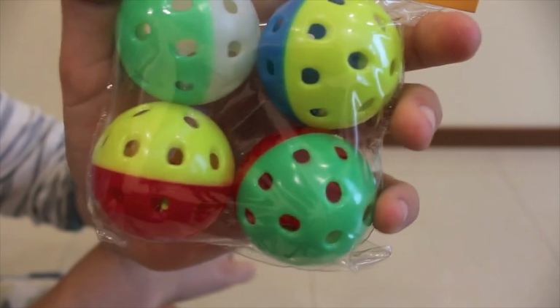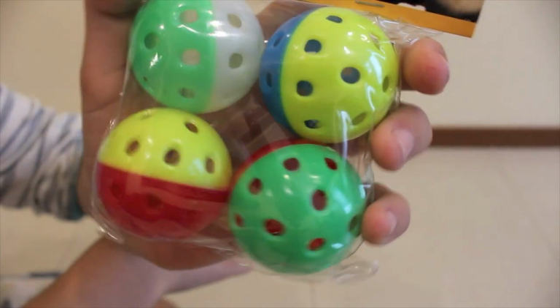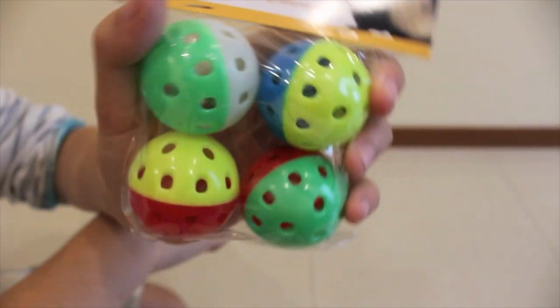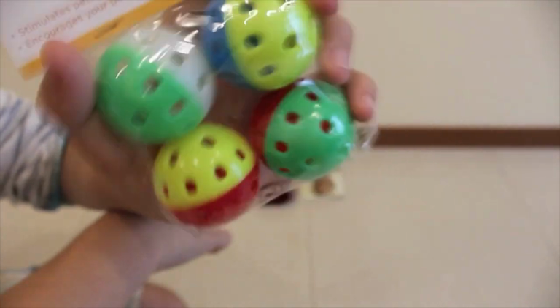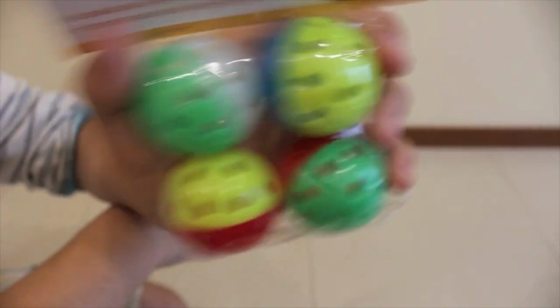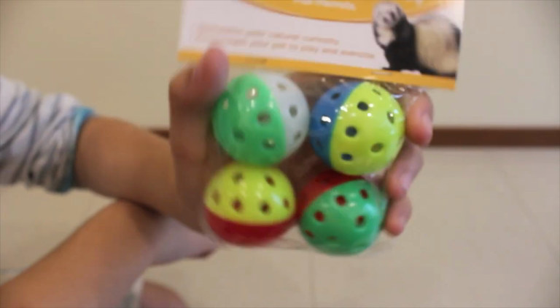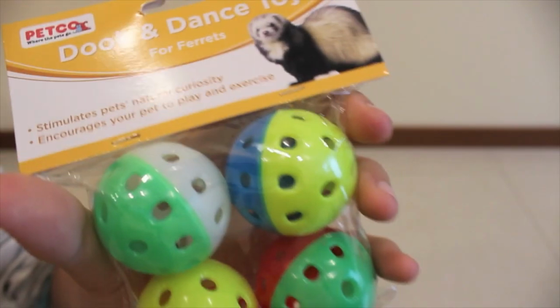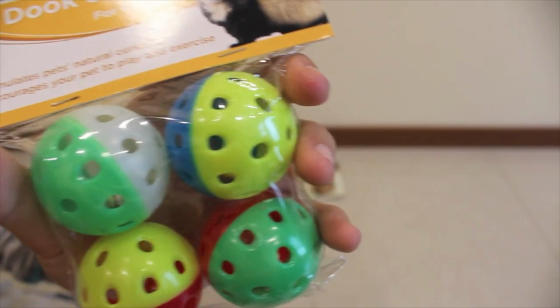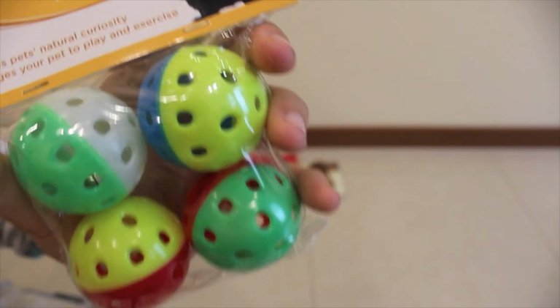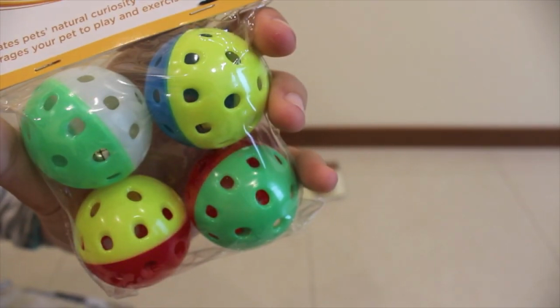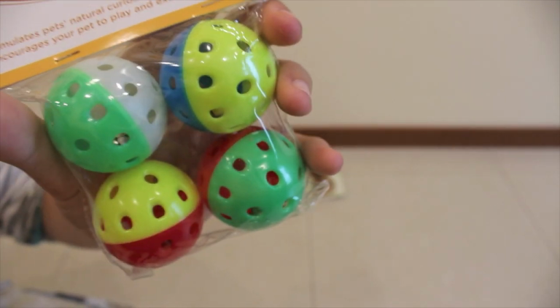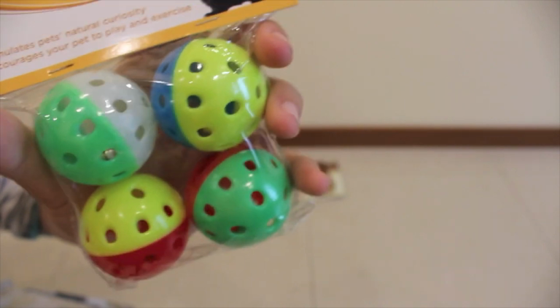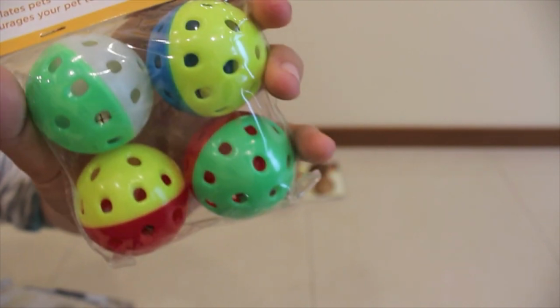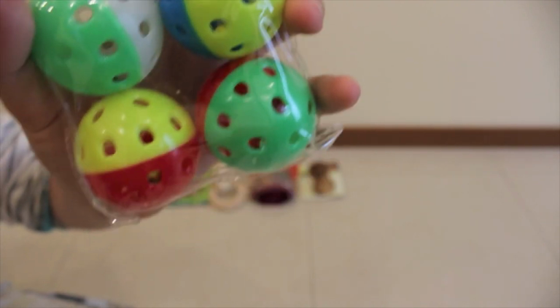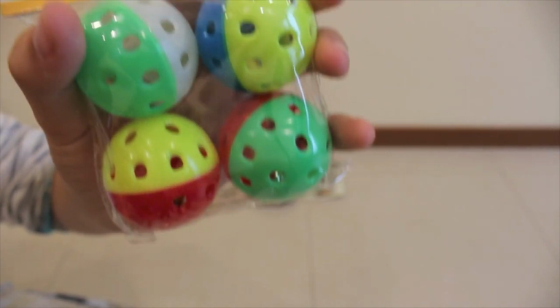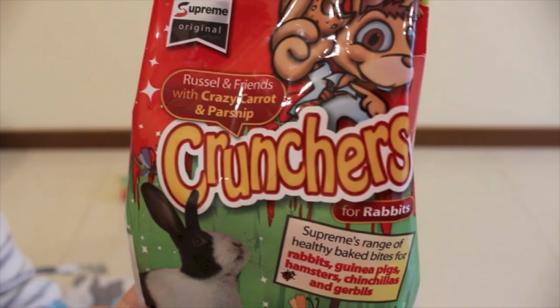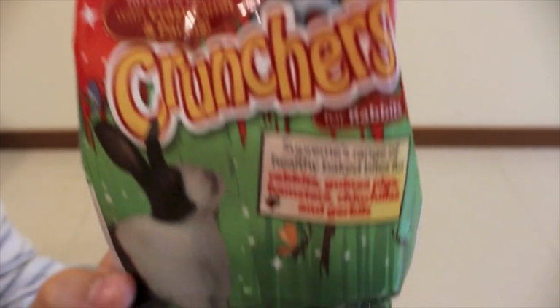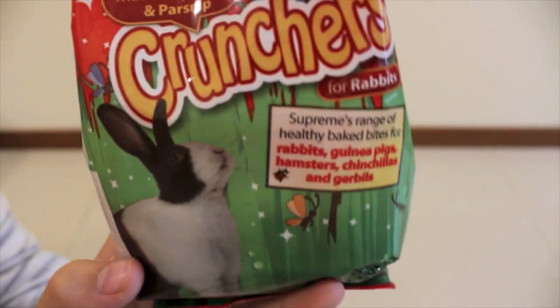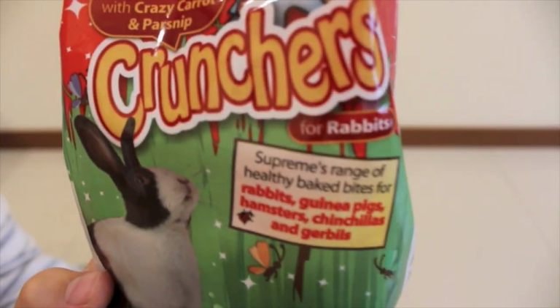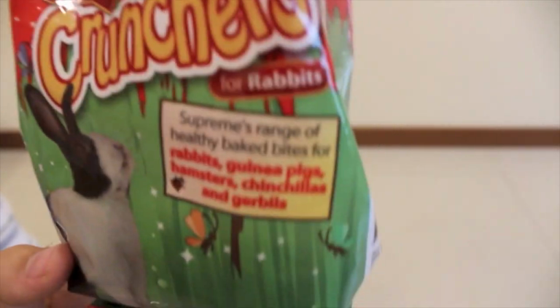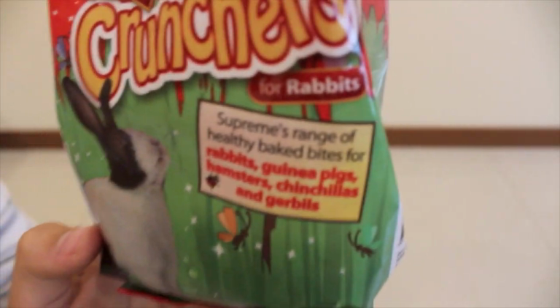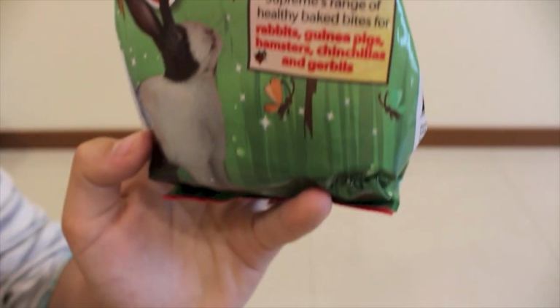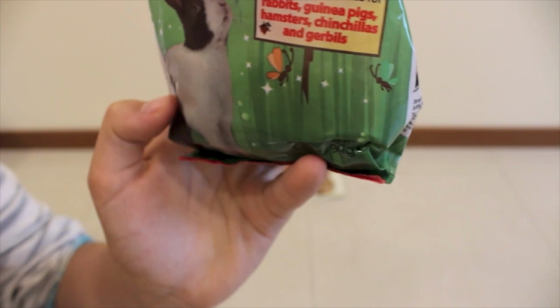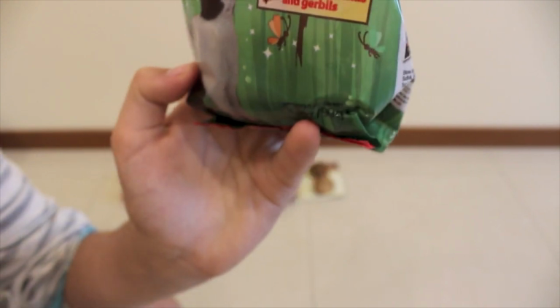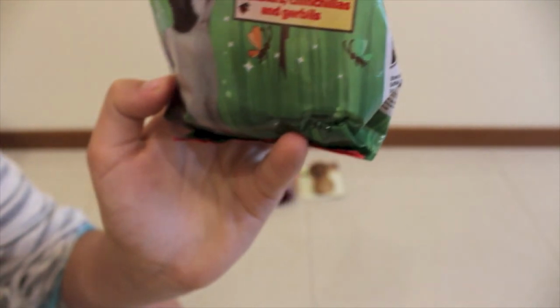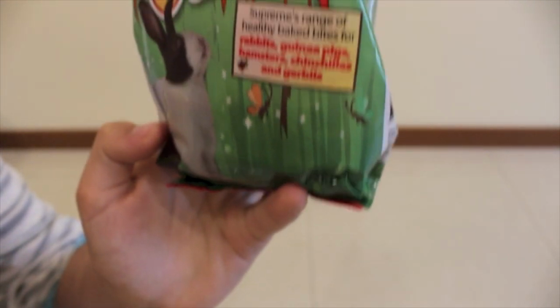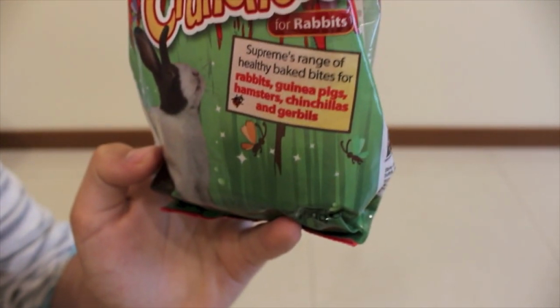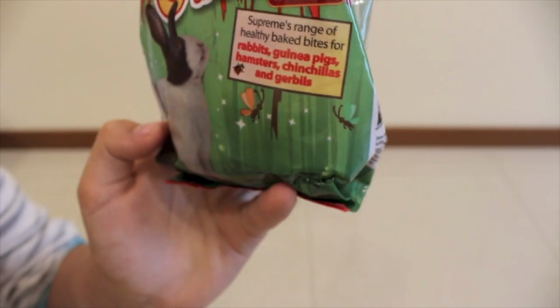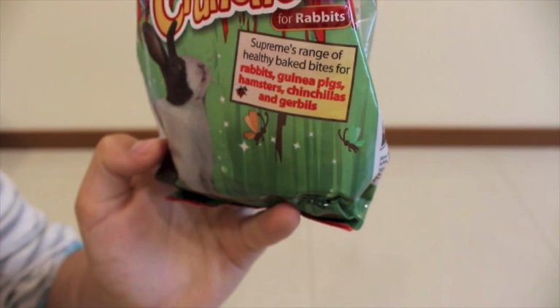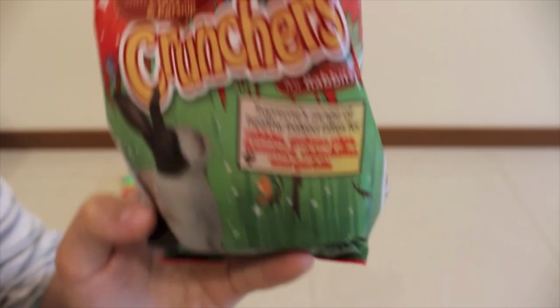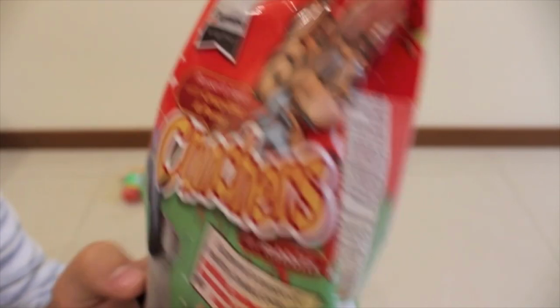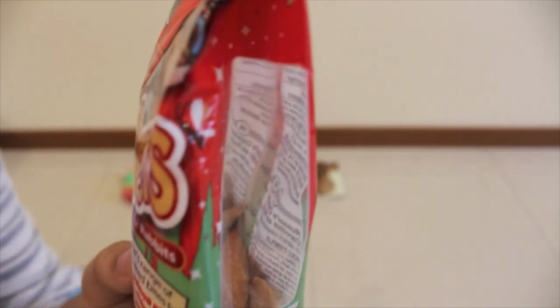Then I got some Duke and Daze toys for ferrets, but they're also suitable for guinea pigs. They're jingle balls and they were pretty cheap — I'm pretty sure they cost $1.99. Then I got Crunchers for rabbits, but they're also suitable for guinea pigs, hamsters, chinchillas, and gerbils.